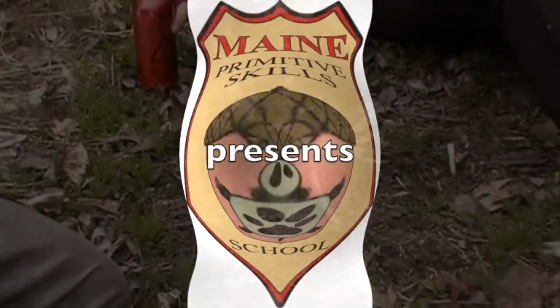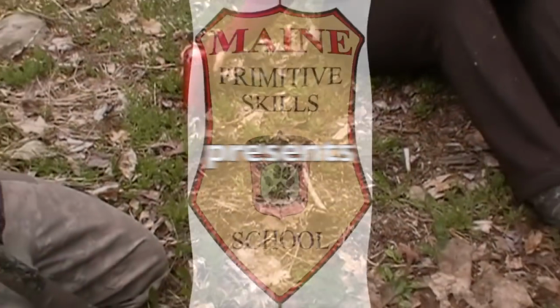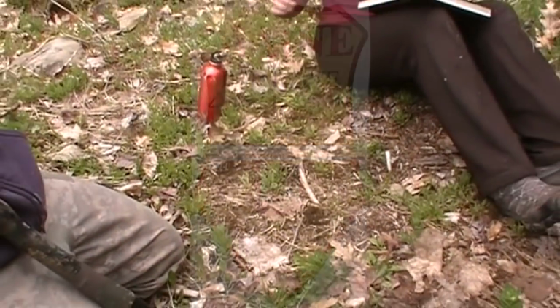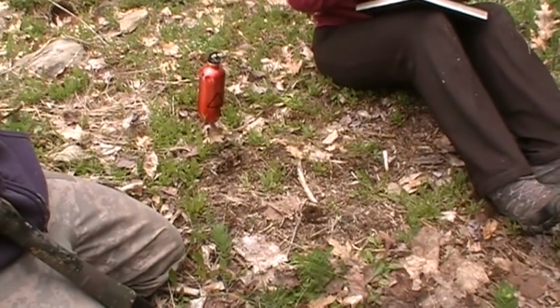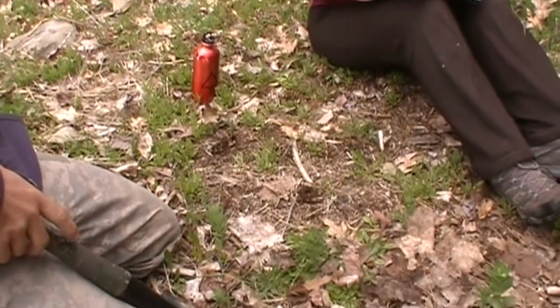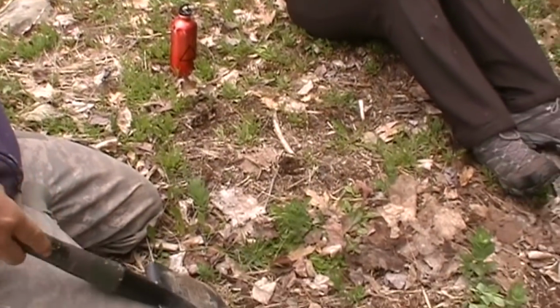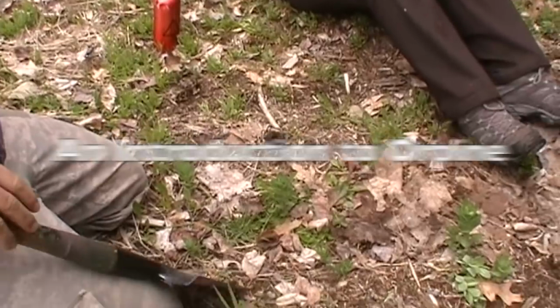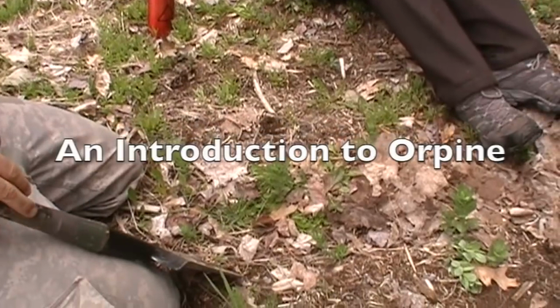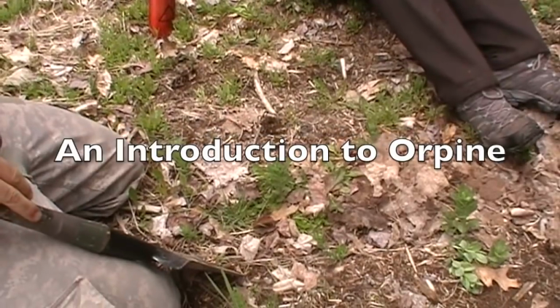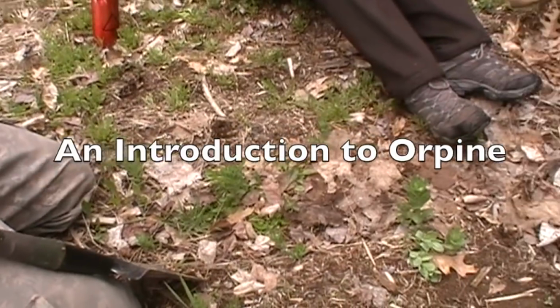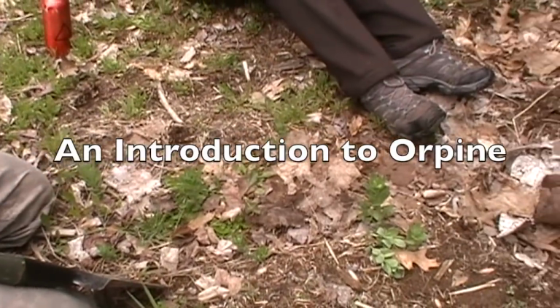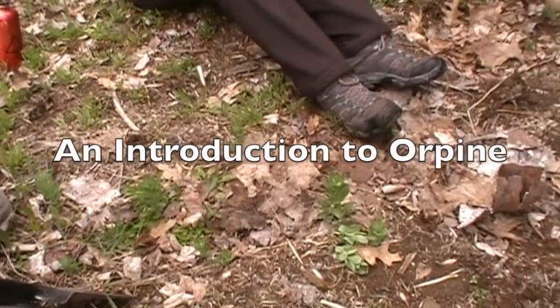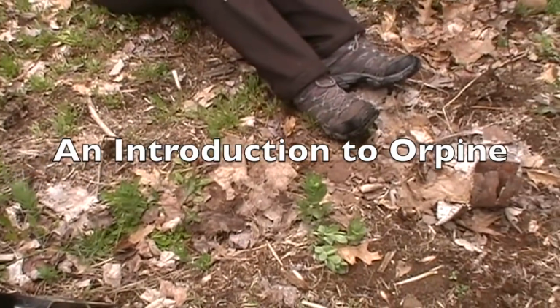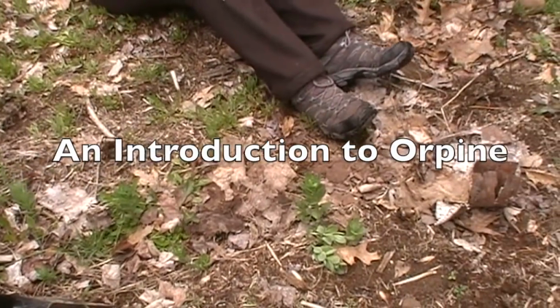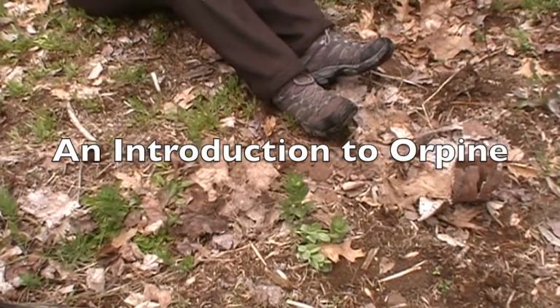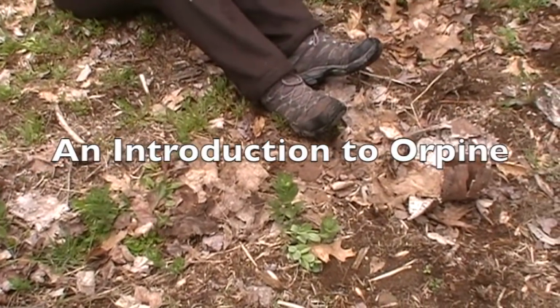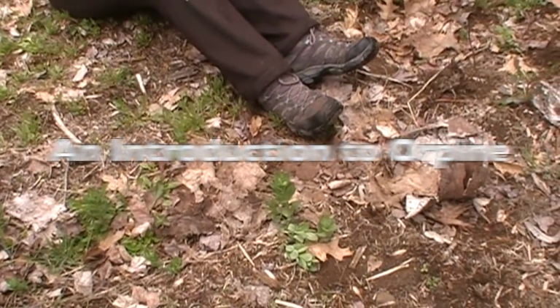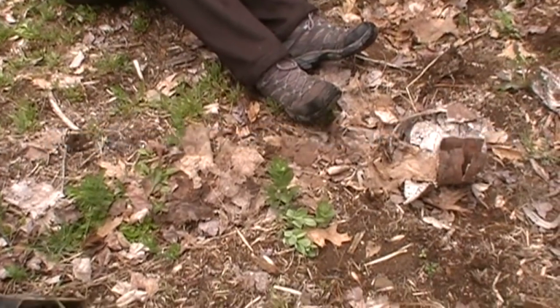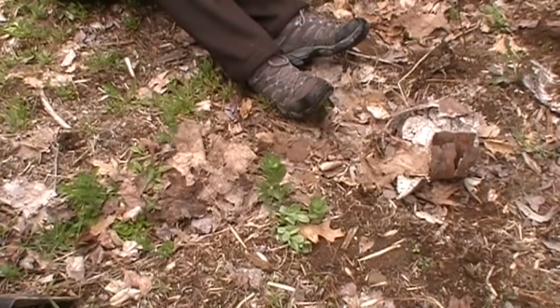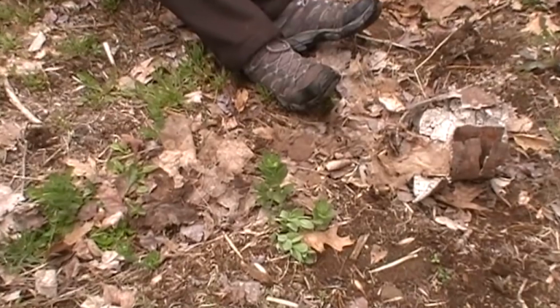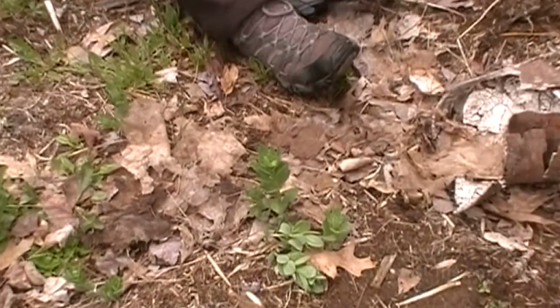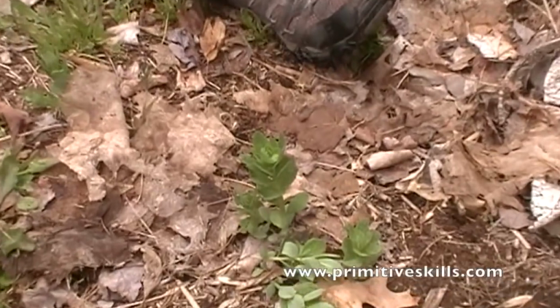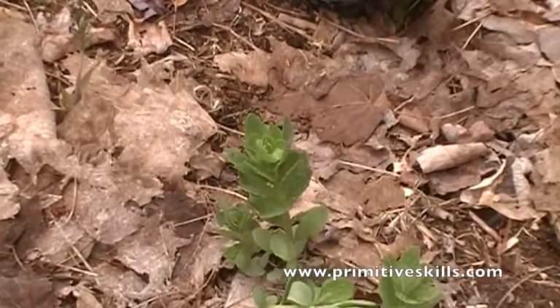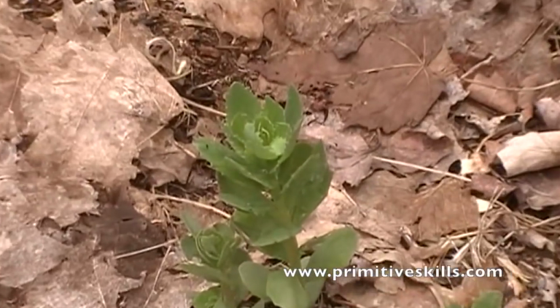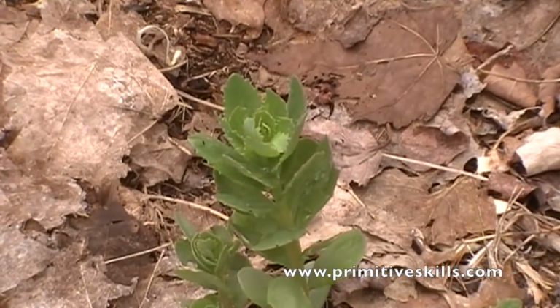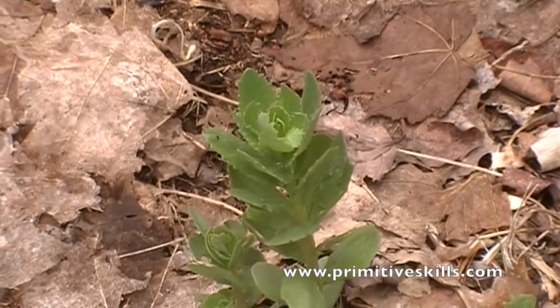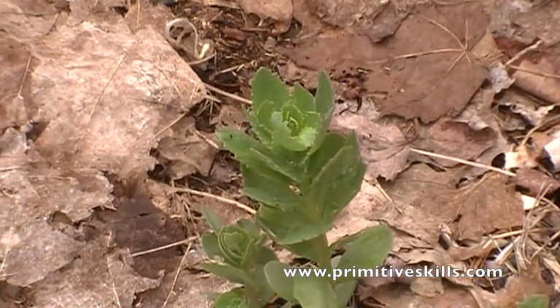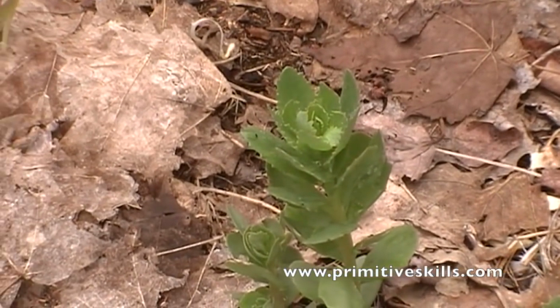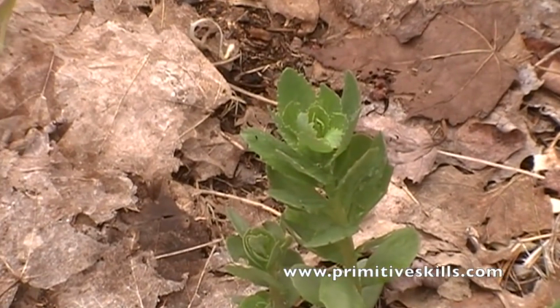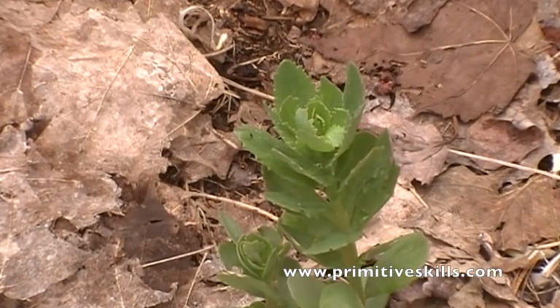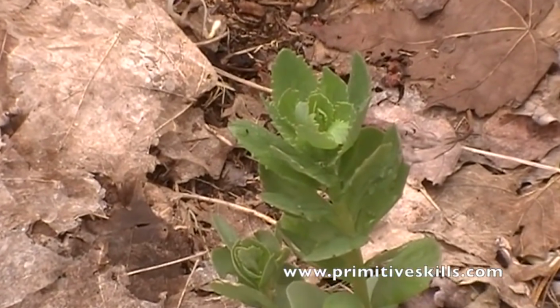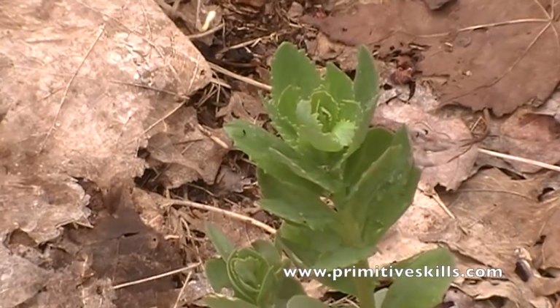It's in the sedum family — S-E-D-U-M. What does it say? Orpine. O-R-P-I-N-E. Also called Live Forever, or Frog's Bellies.